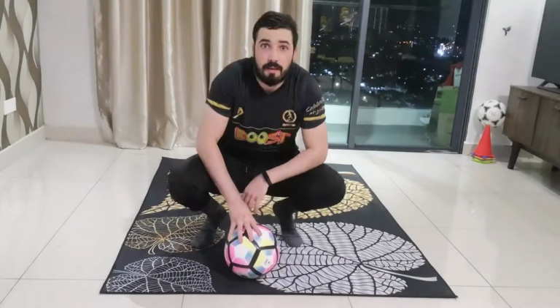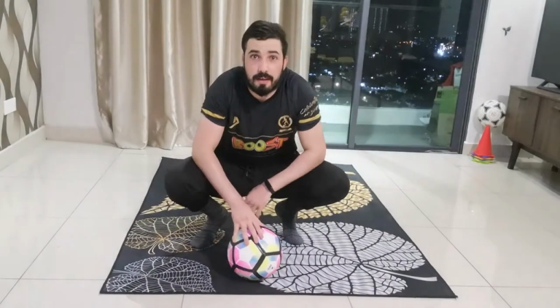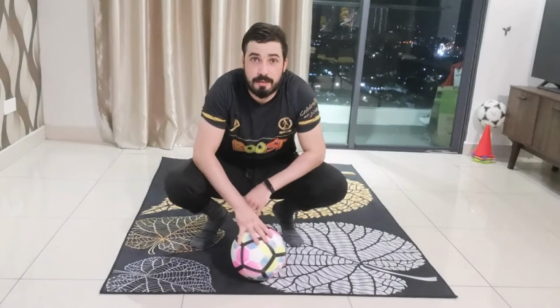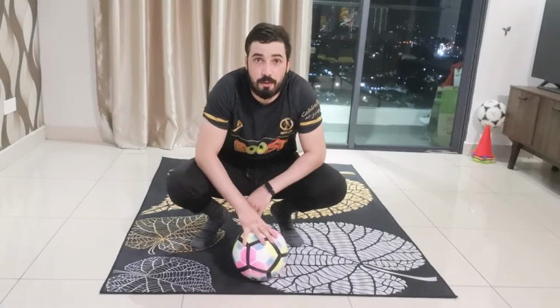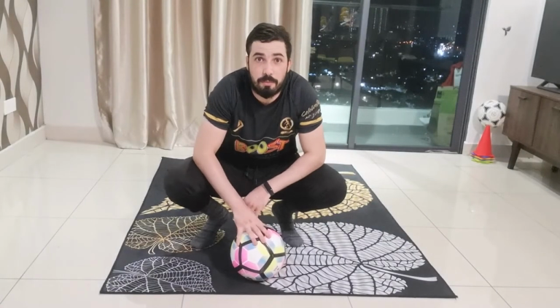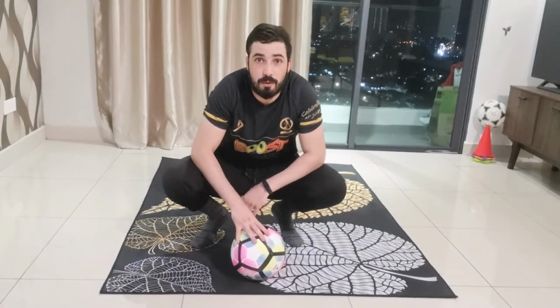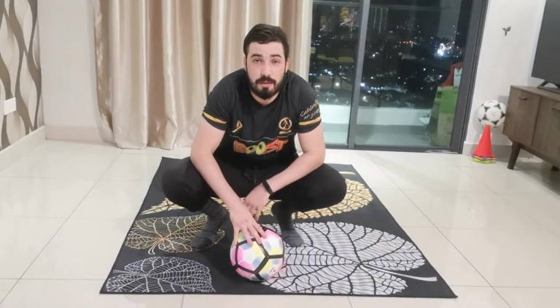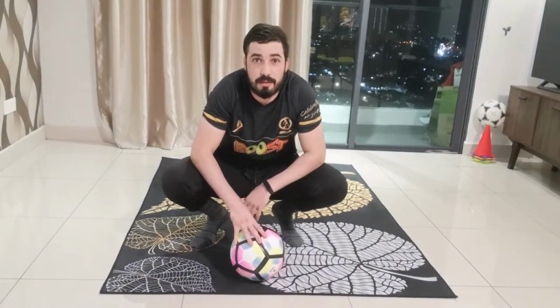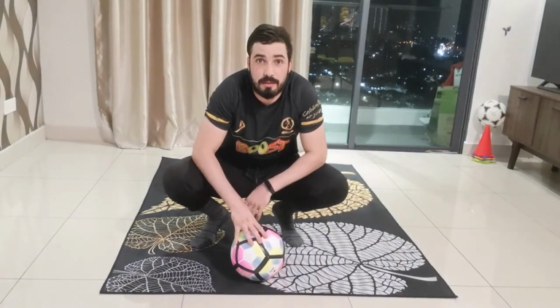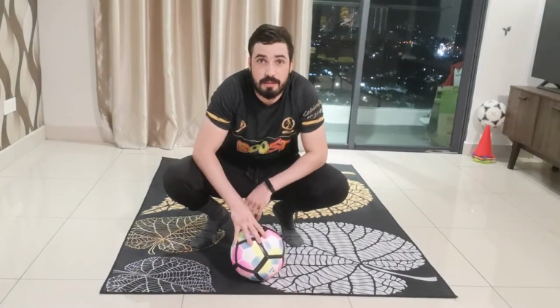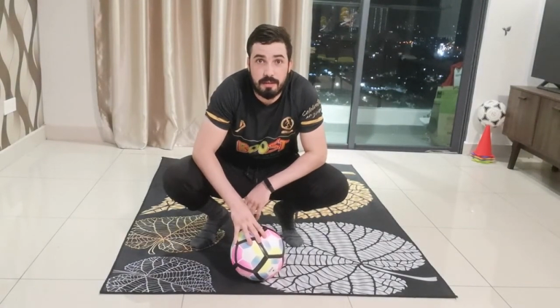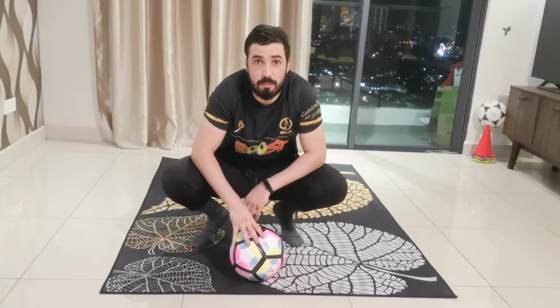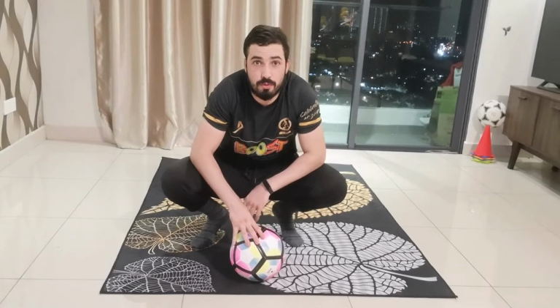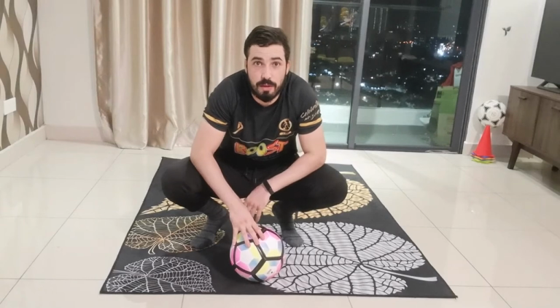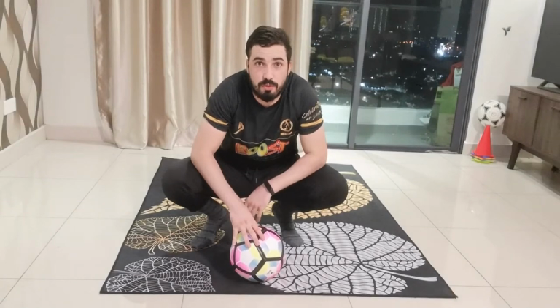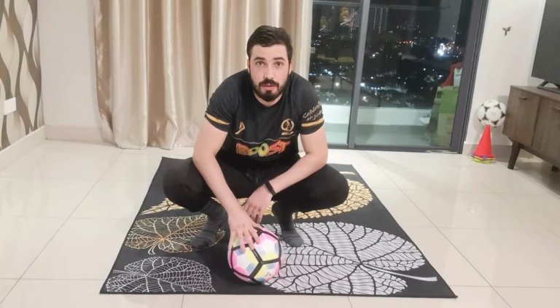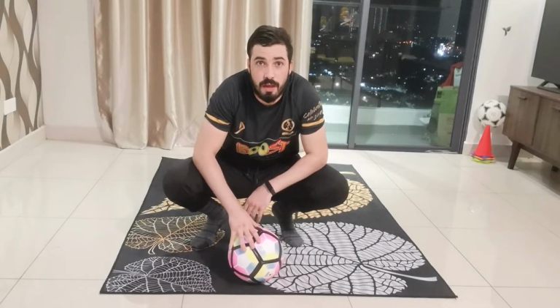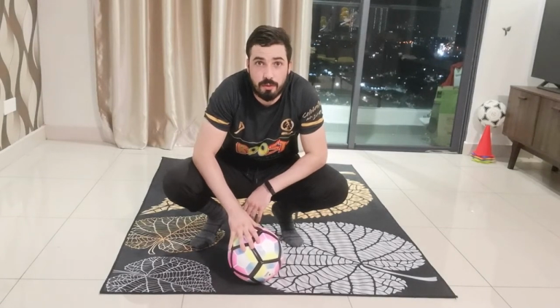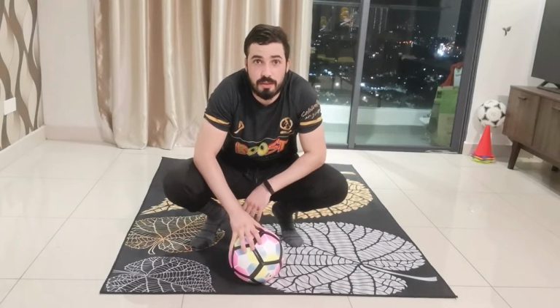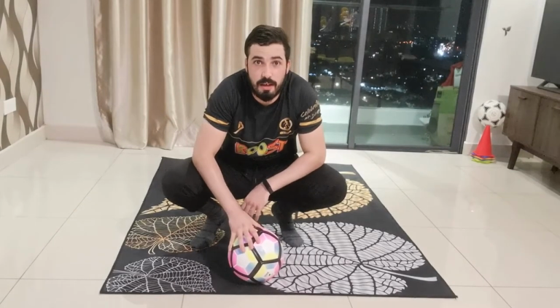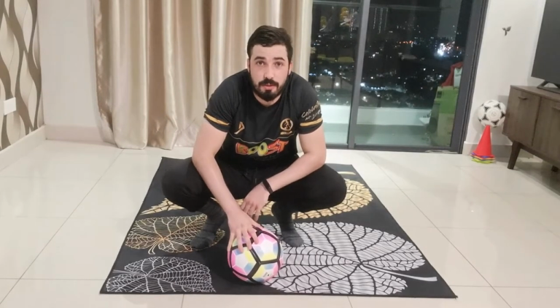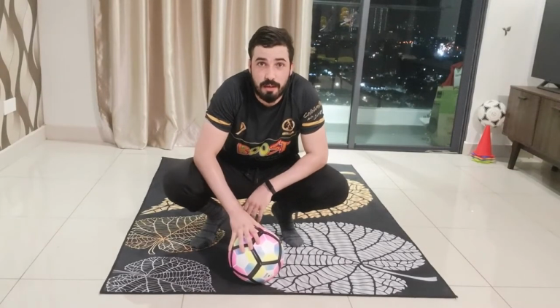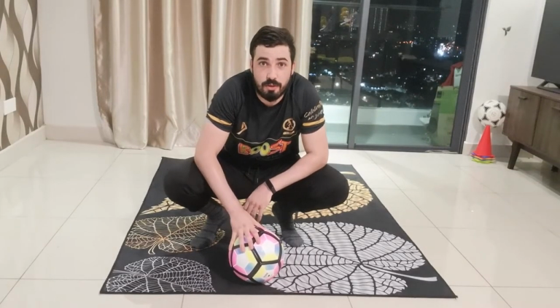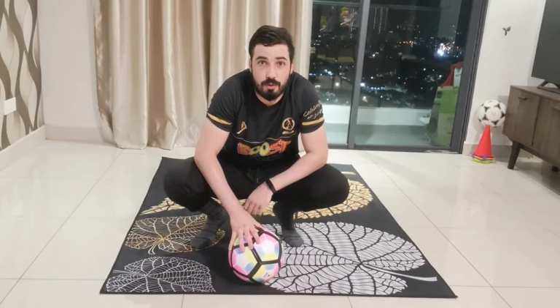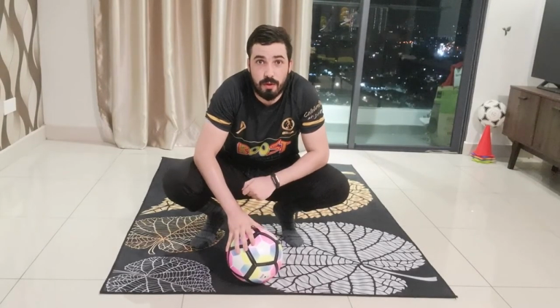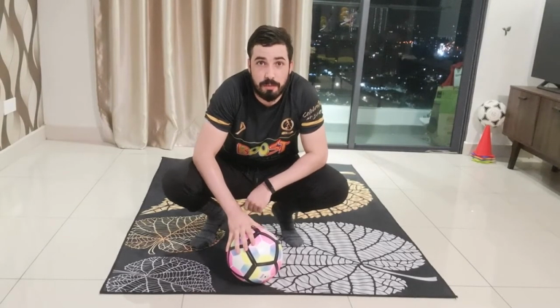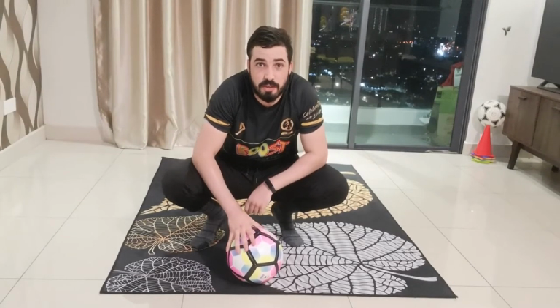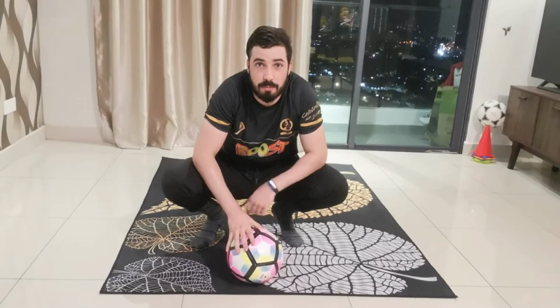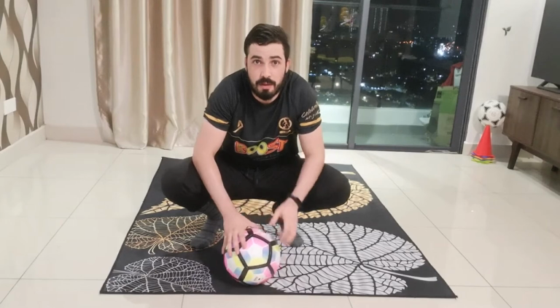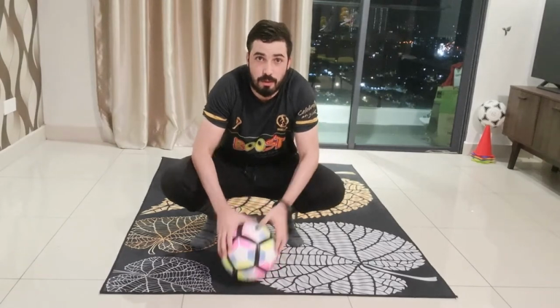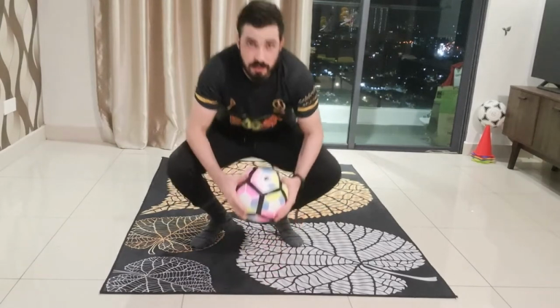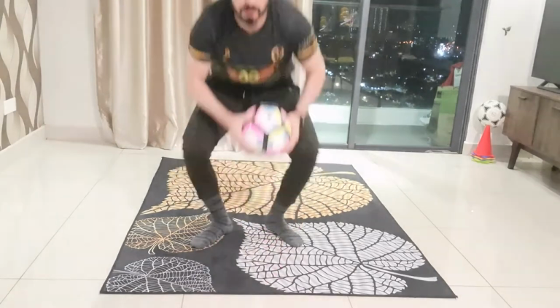Hi guys, welcome back to another Little League Daily Skill brought to you by Bujus. I'm Coach Nidal and today I'm going to show you the move called Marcha. So let's check it out.